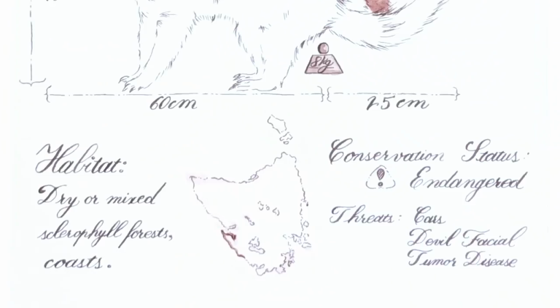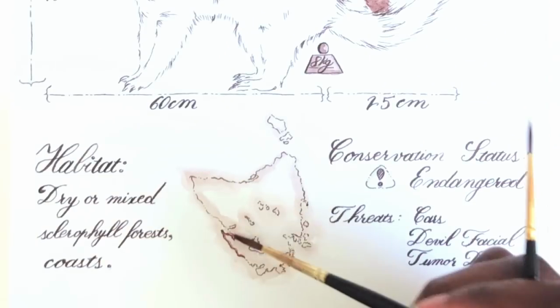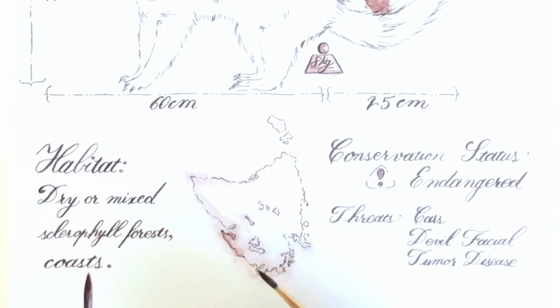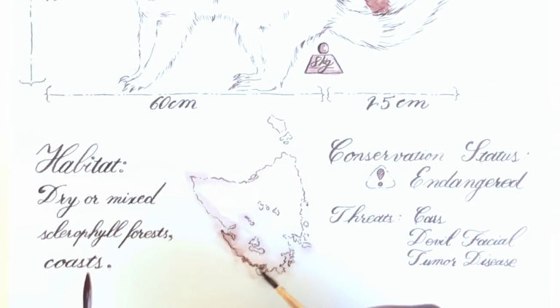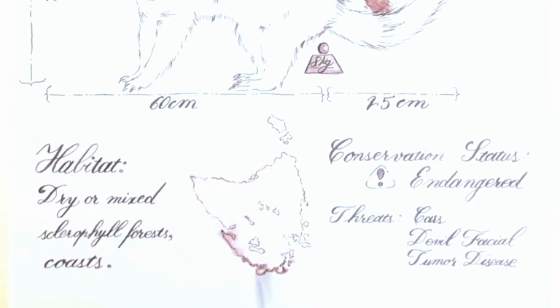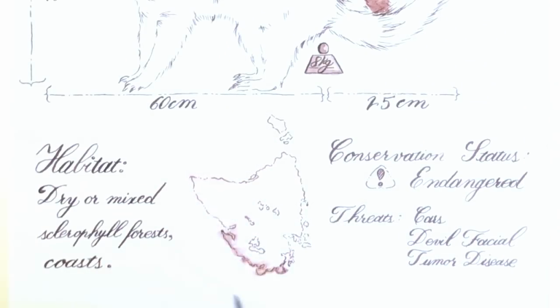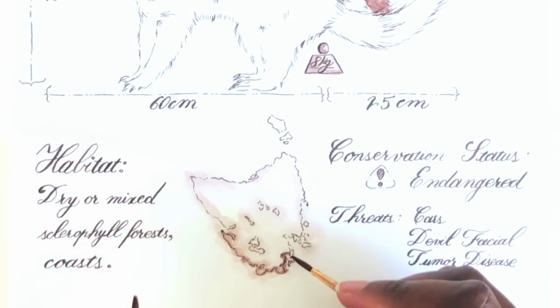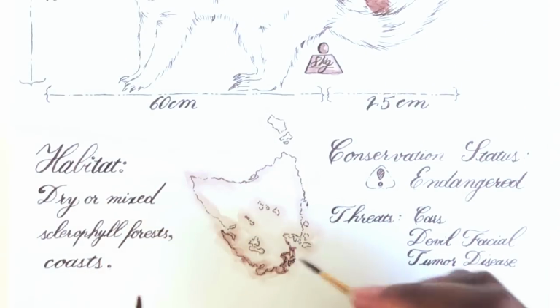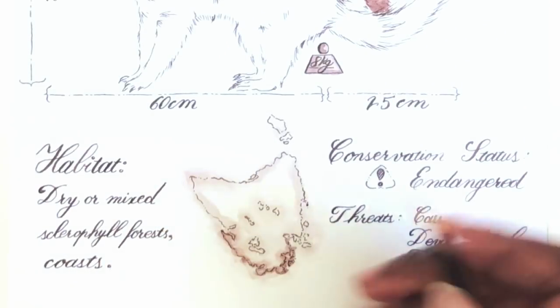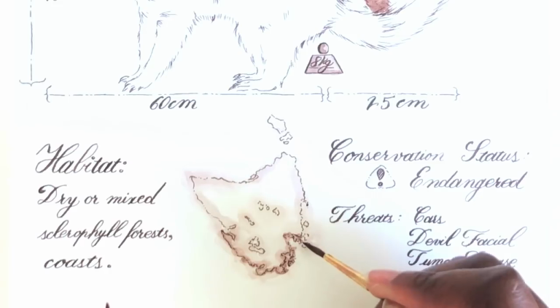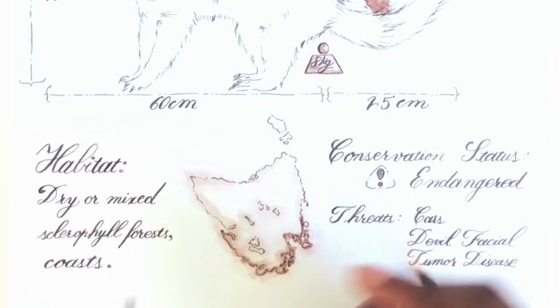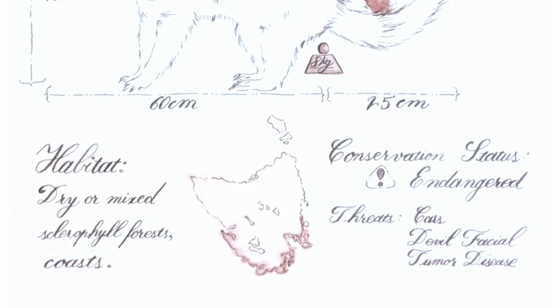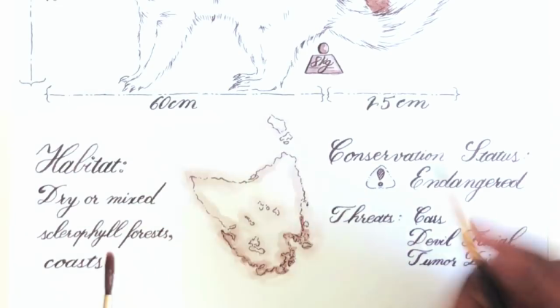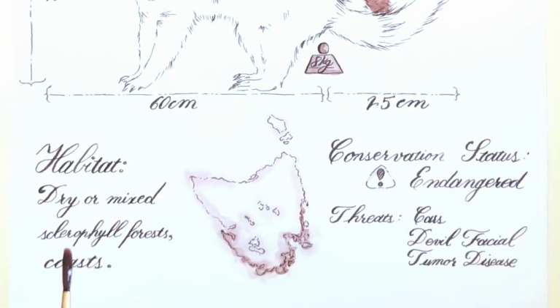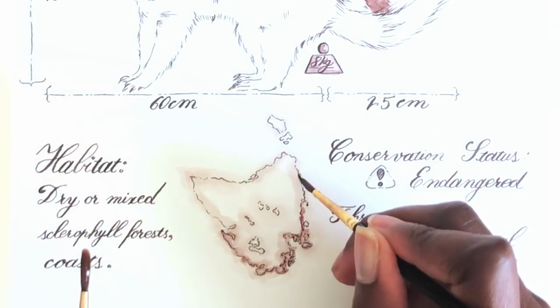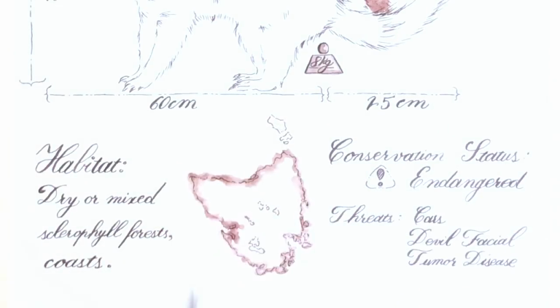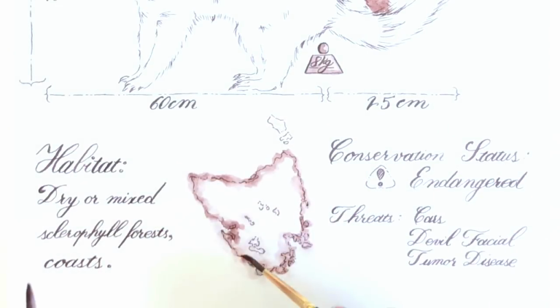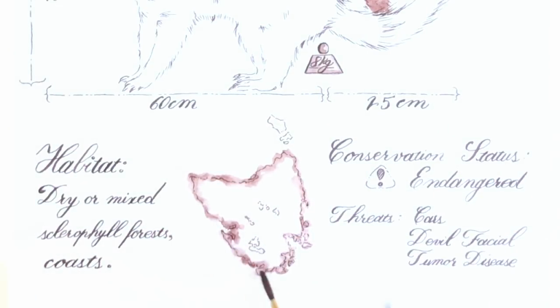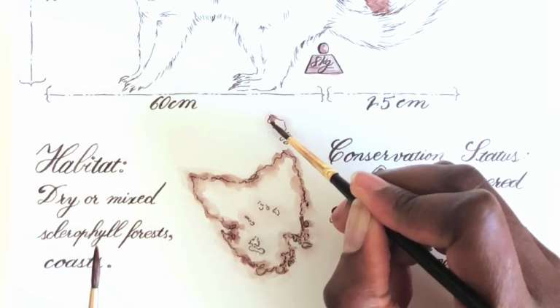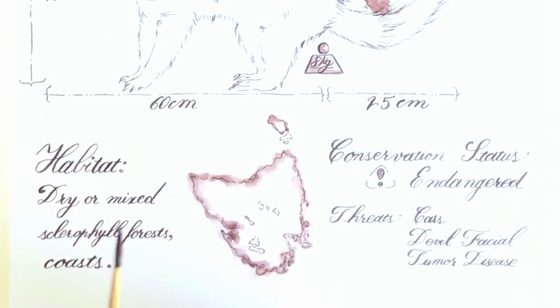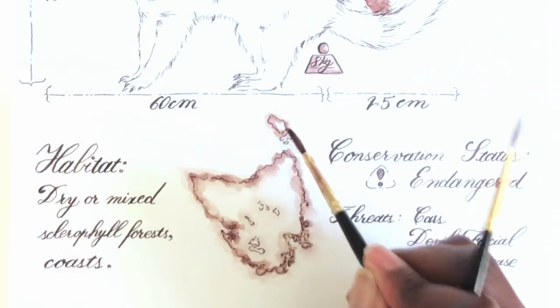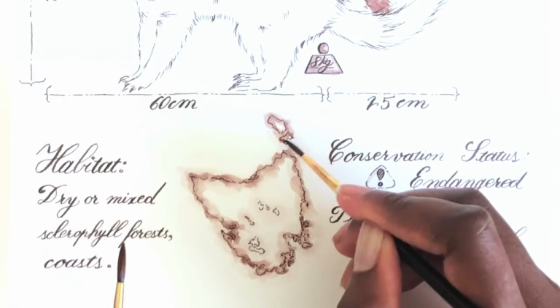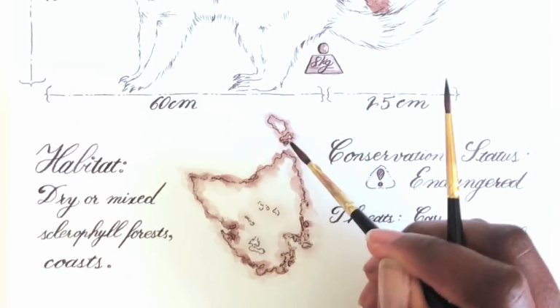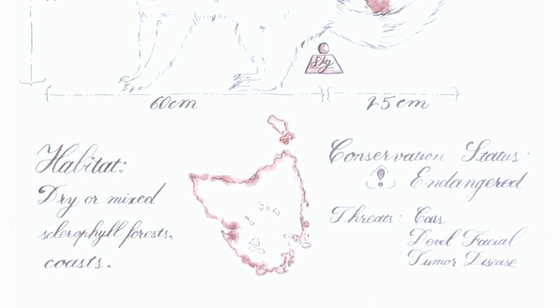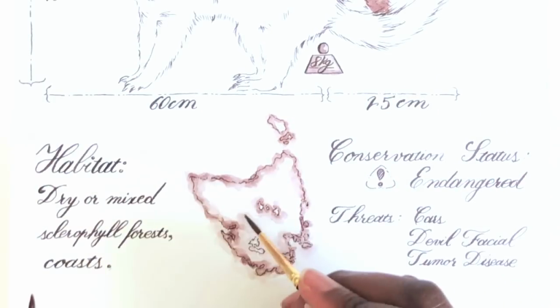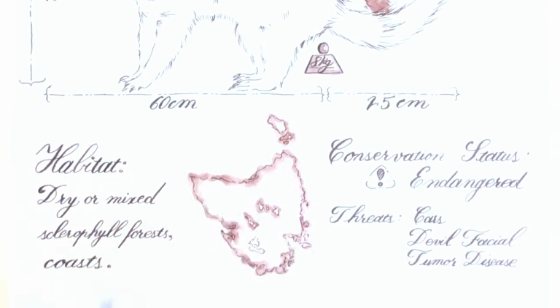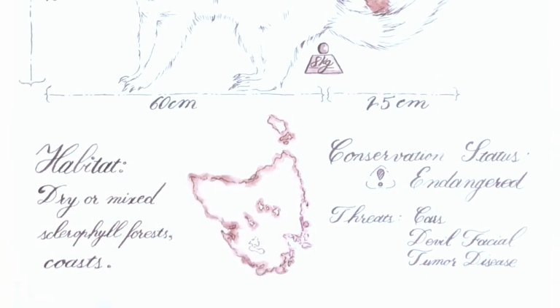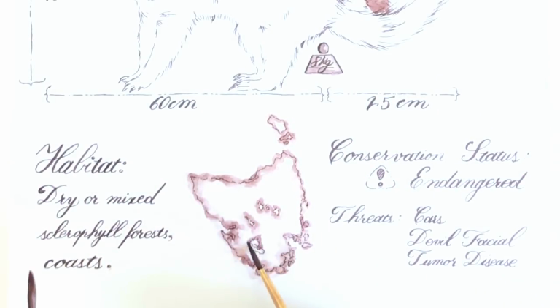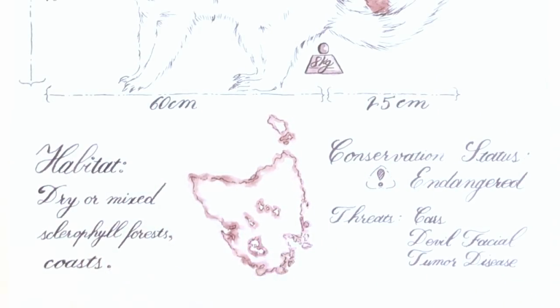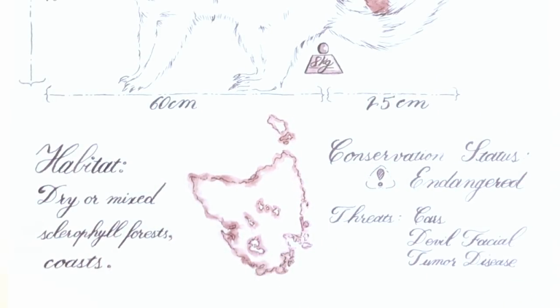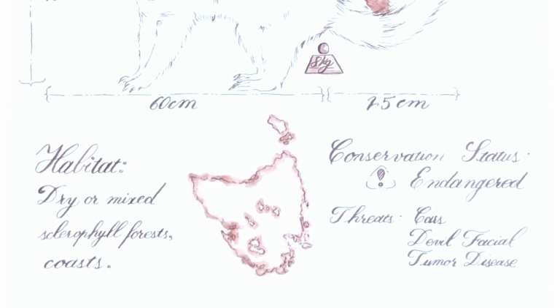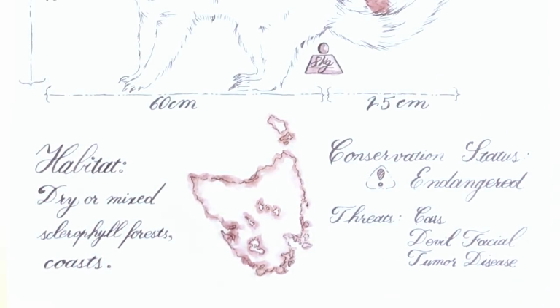The interesting thing is the Tasmanian Devil used to actually live in Australia, but by the time the British settlers arrived in Australia, they were already gone from the mainland and only found in Tasmania.